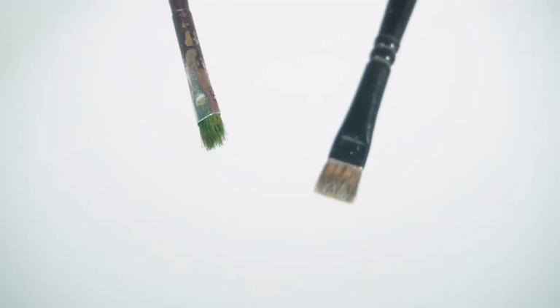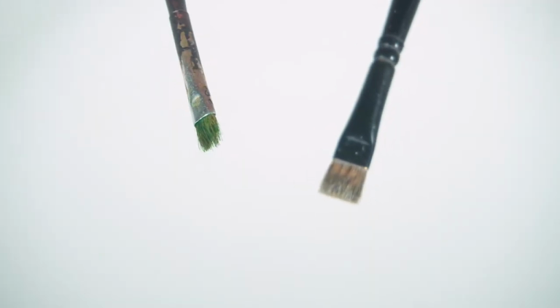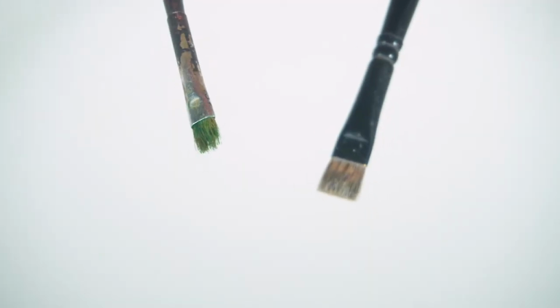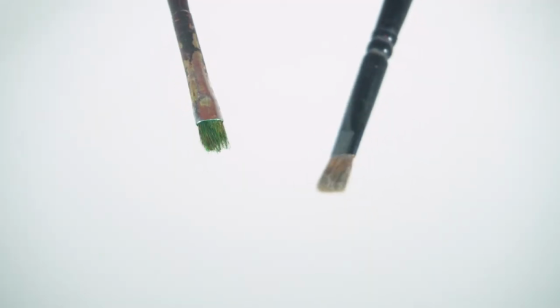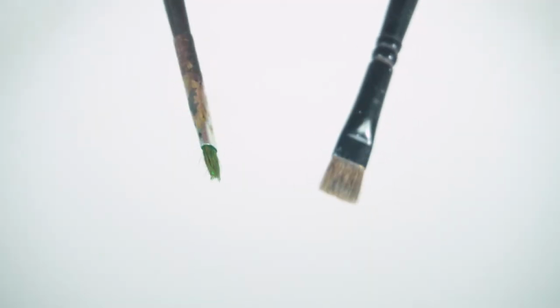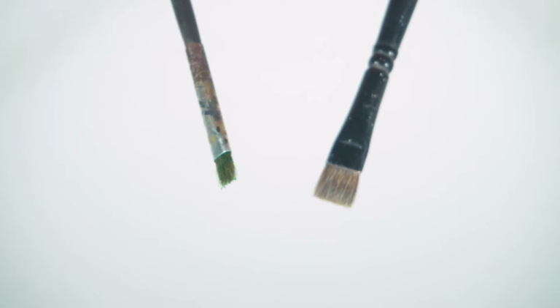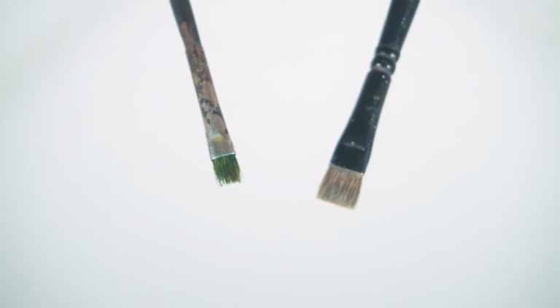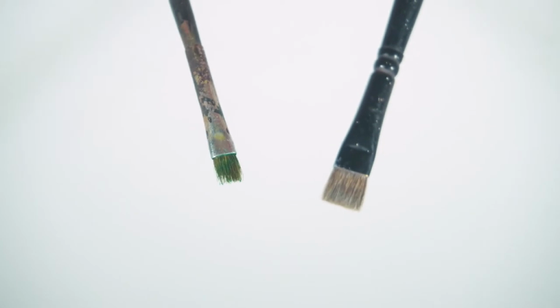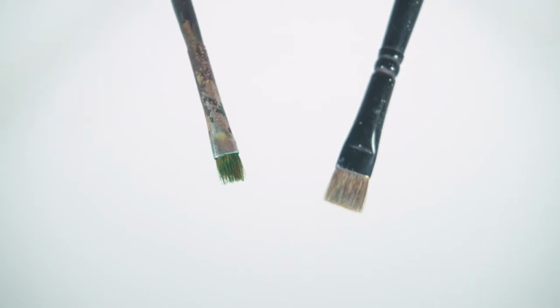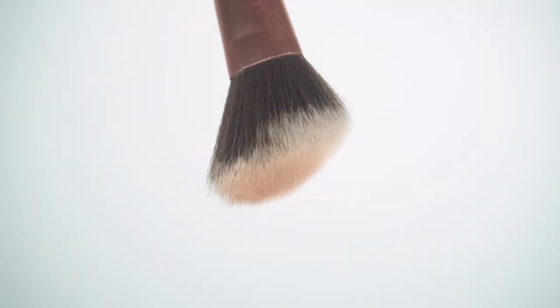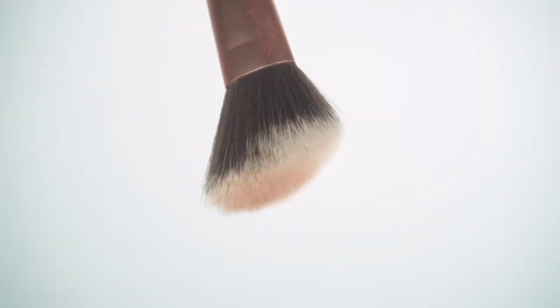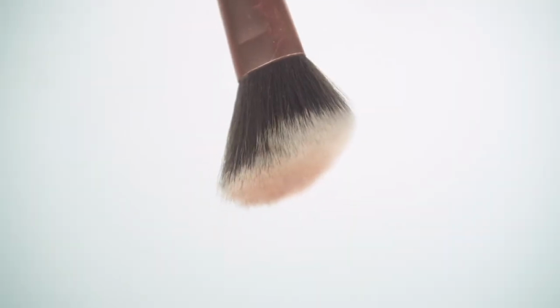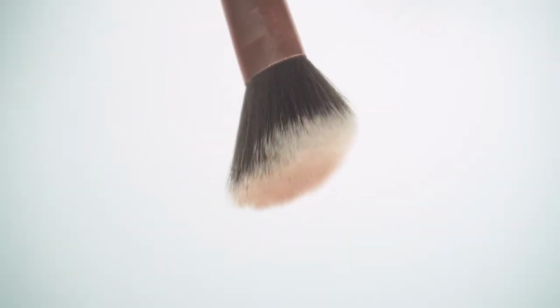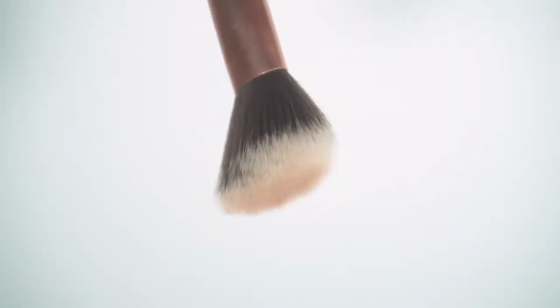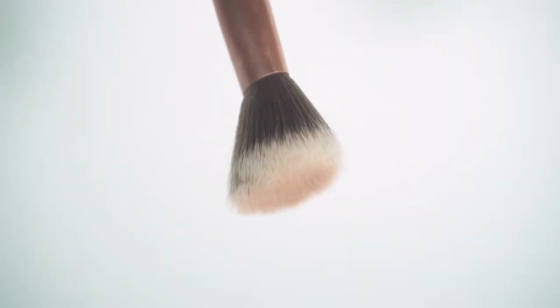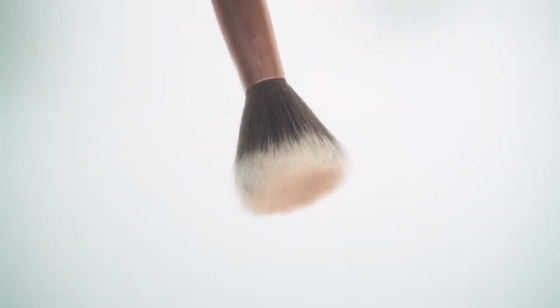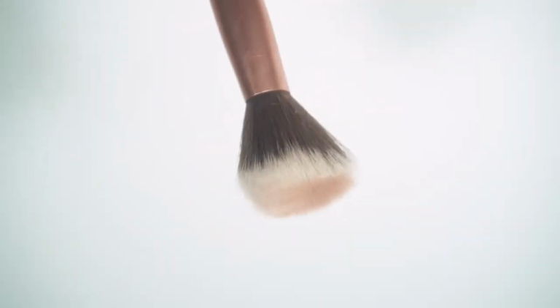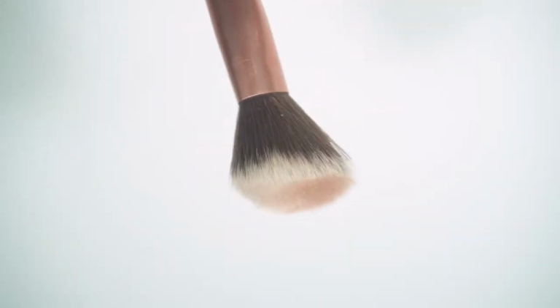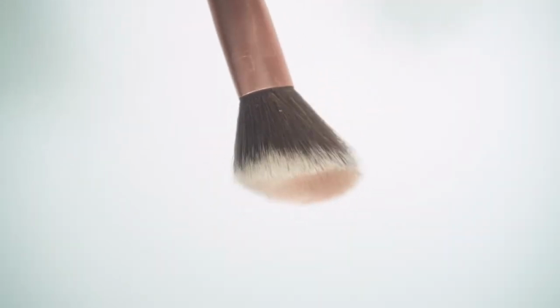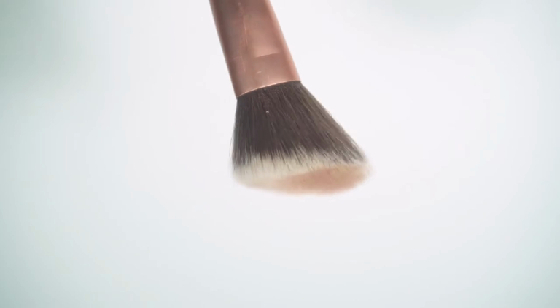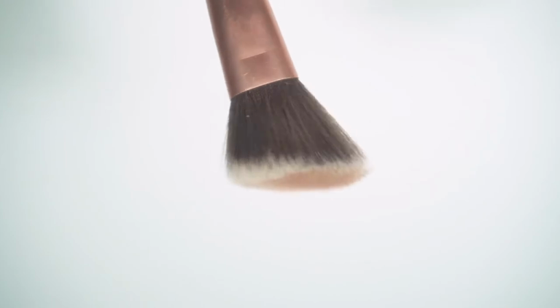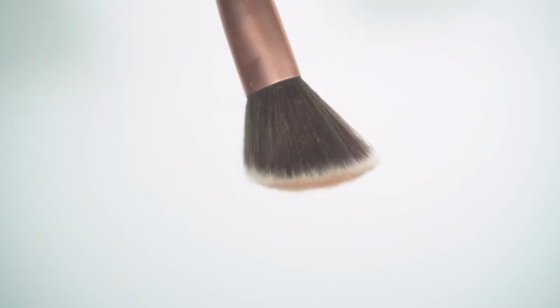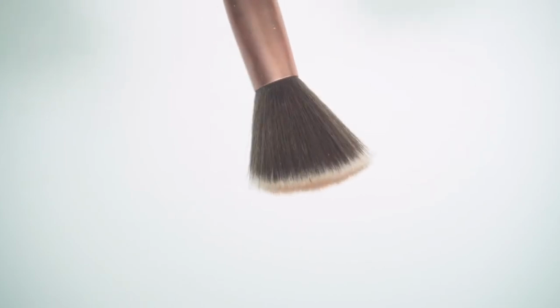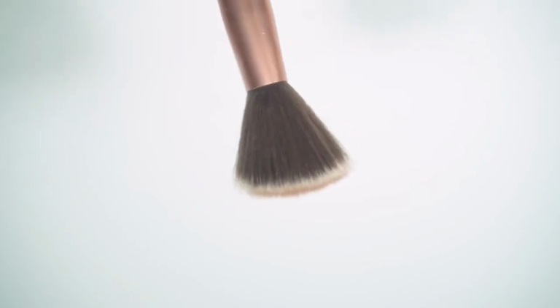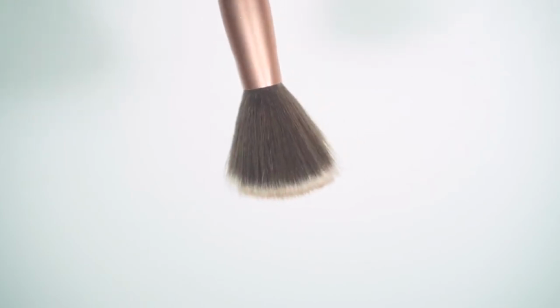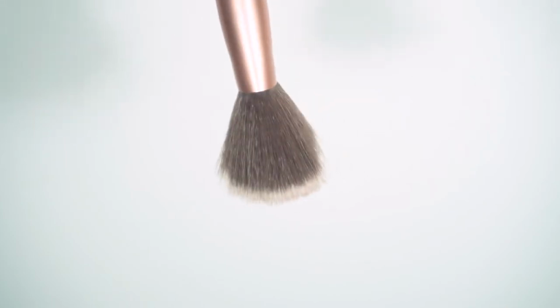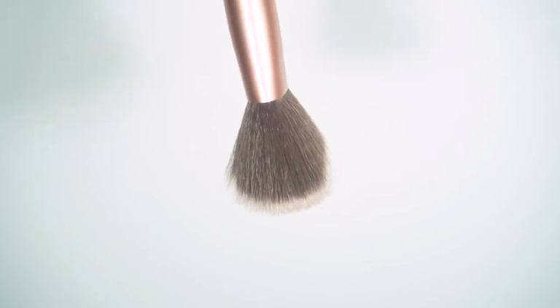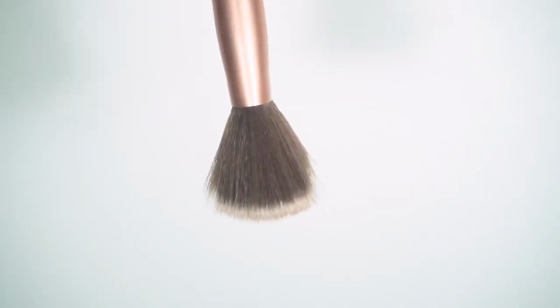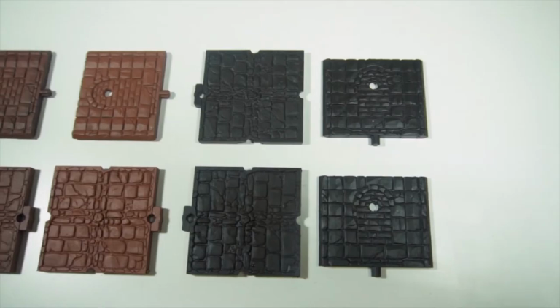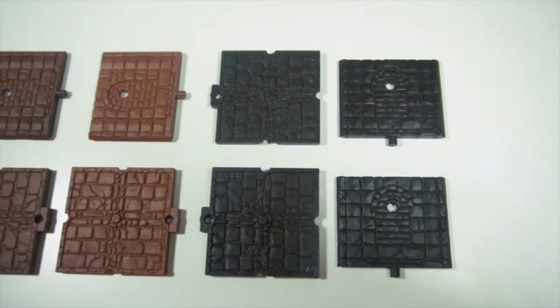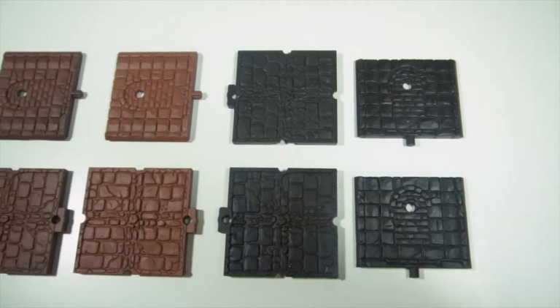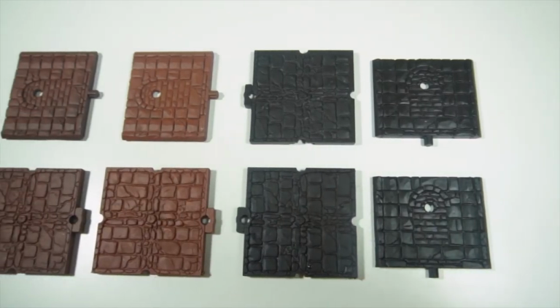When dry brushing you tend to want to use a flat brush much like these. A lot of people have also said you can use an old makeup brush if you have one of those in the house, so I'll be giving that a go today as well.